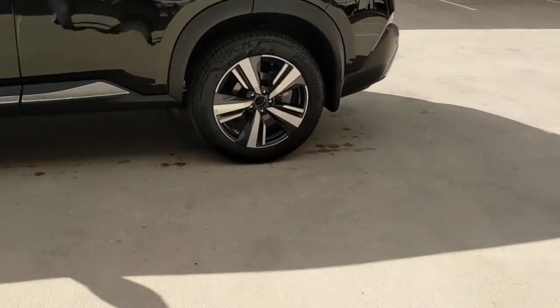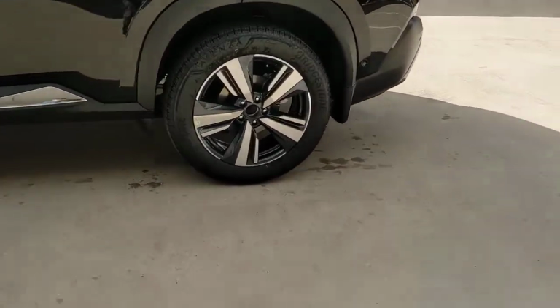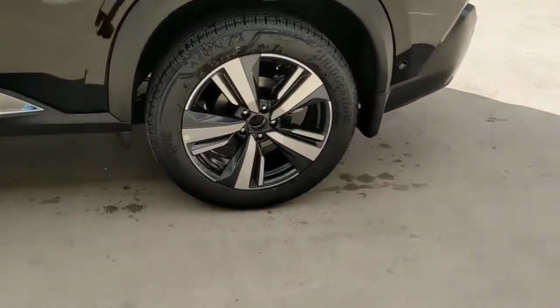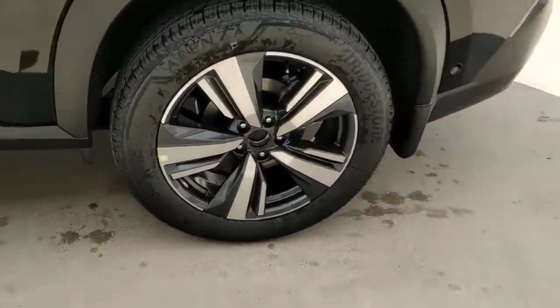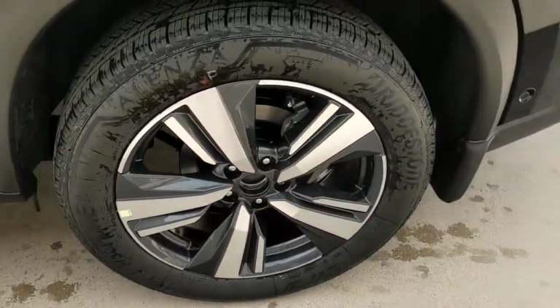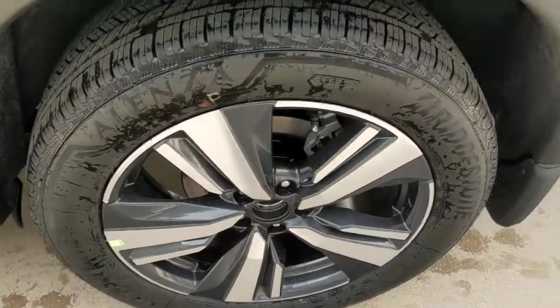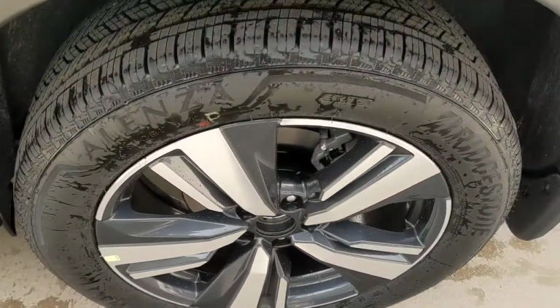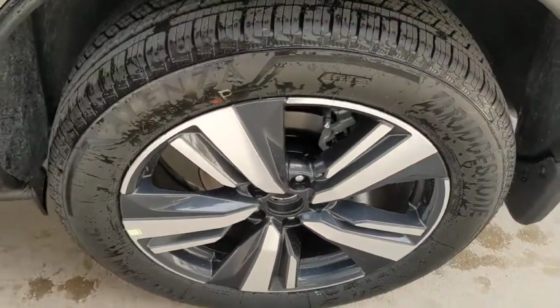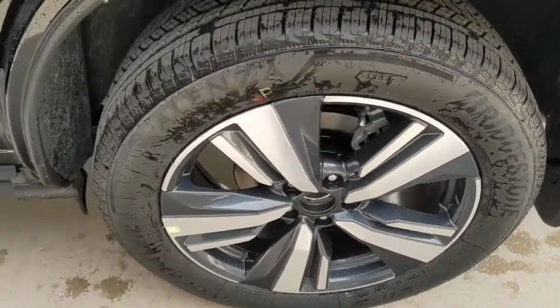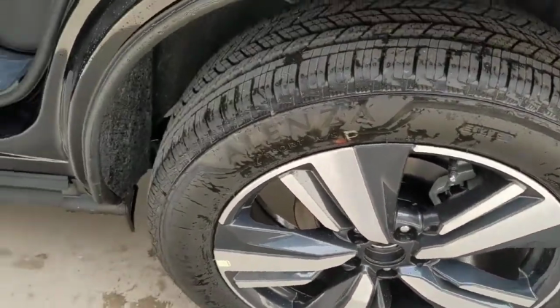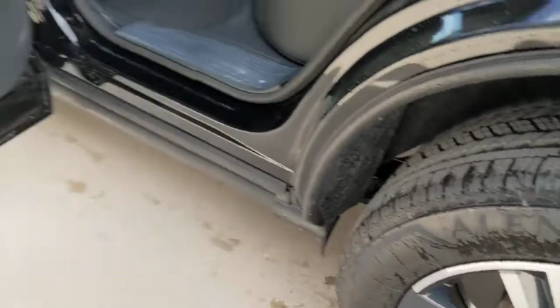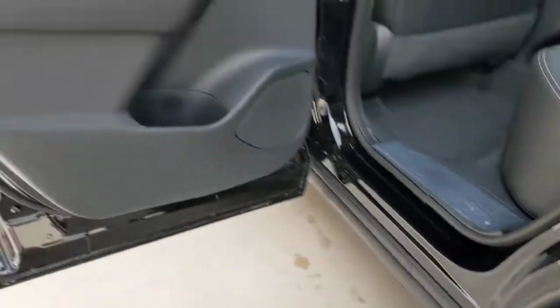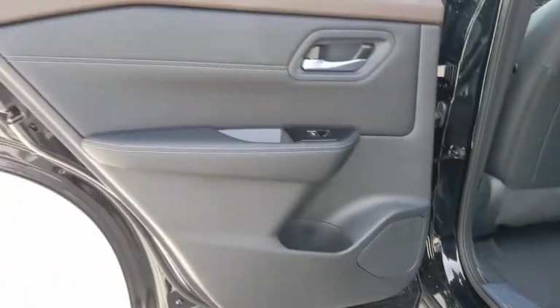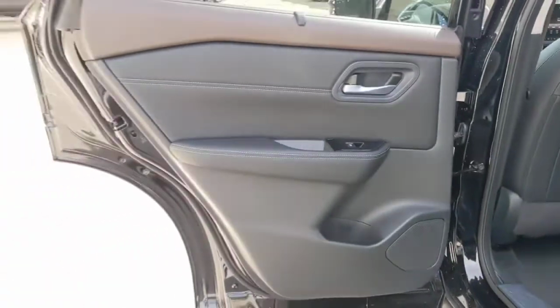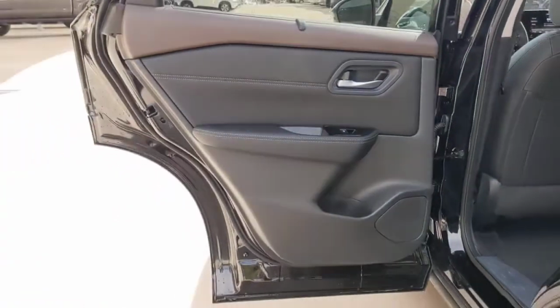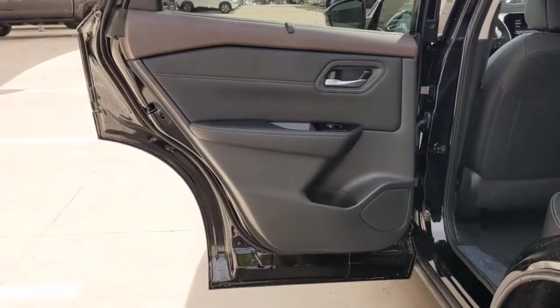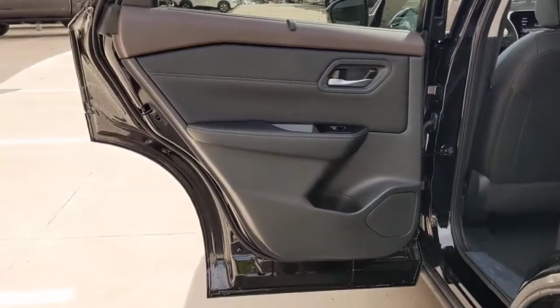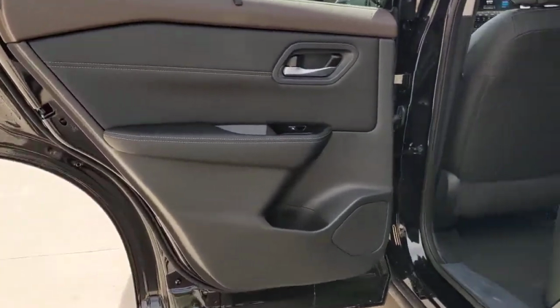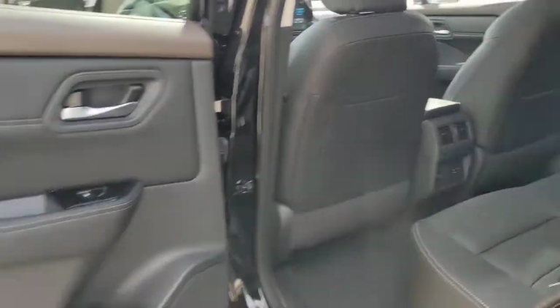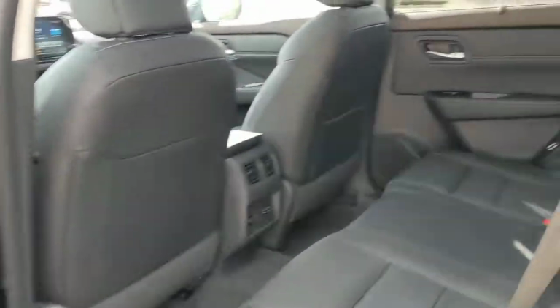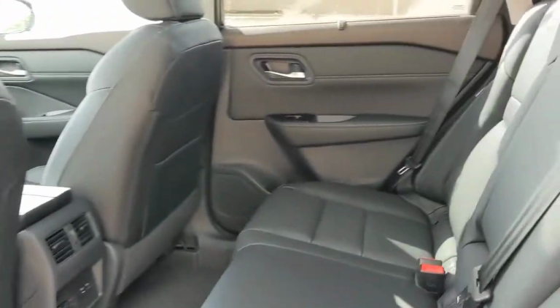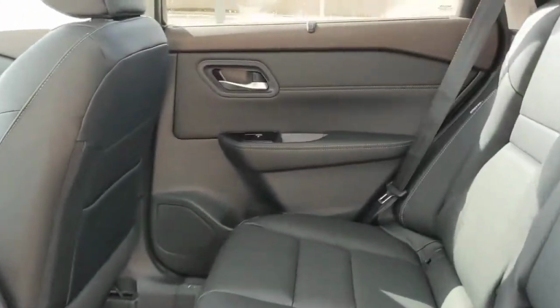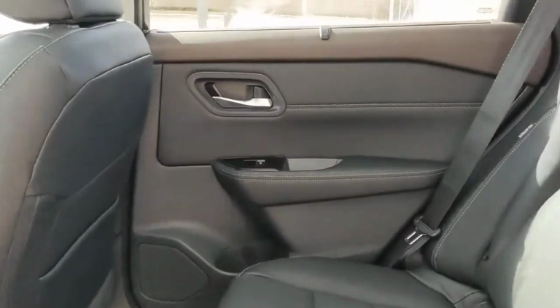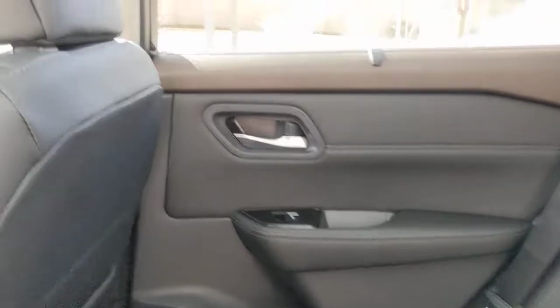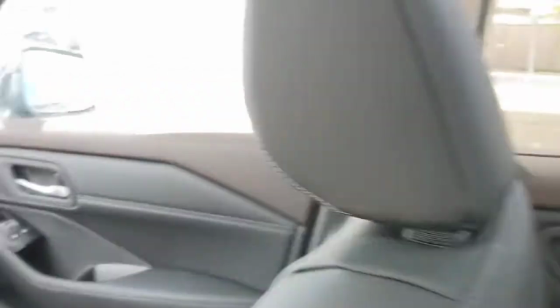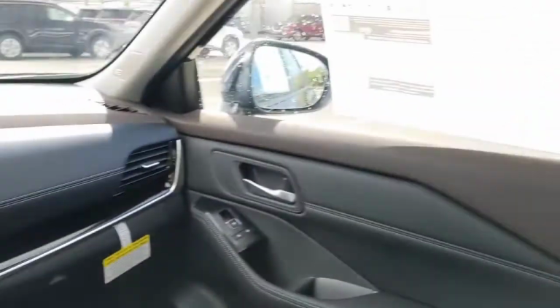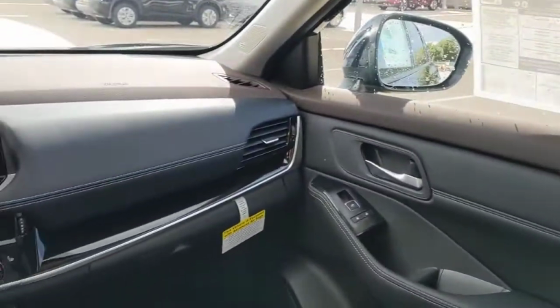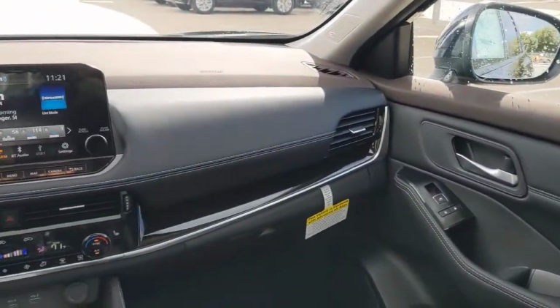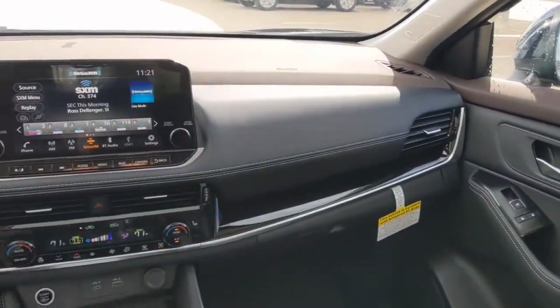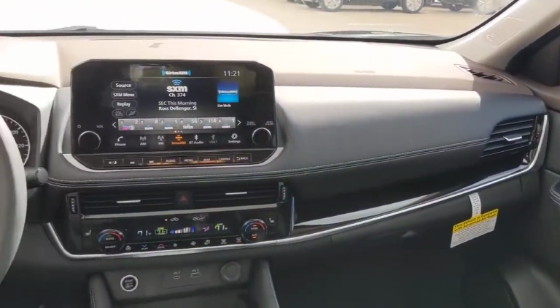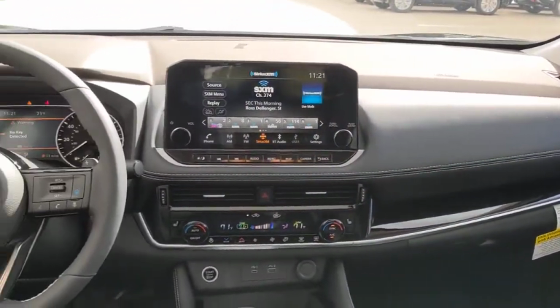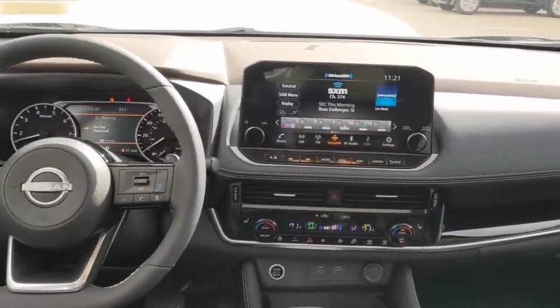Panoramic Roof, Keyless Entry, Sun Moon Roof, Backup Camera, Heated Mirrors, Power Lift Gate, Power Passenger Seat, Keyless Start, Adaptive Cruise Control, Remote Engine Start.